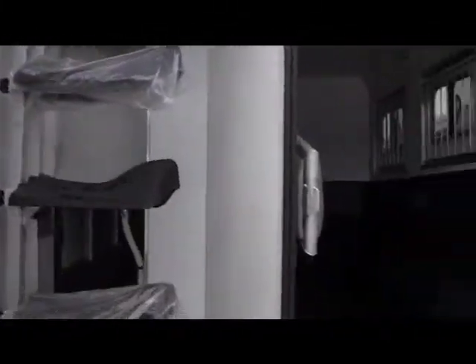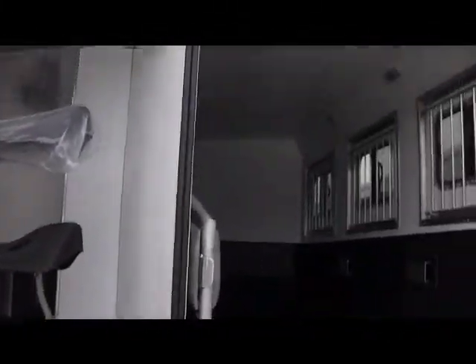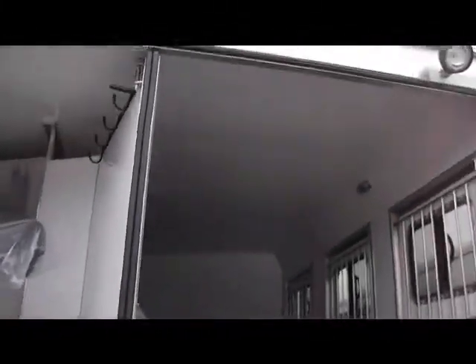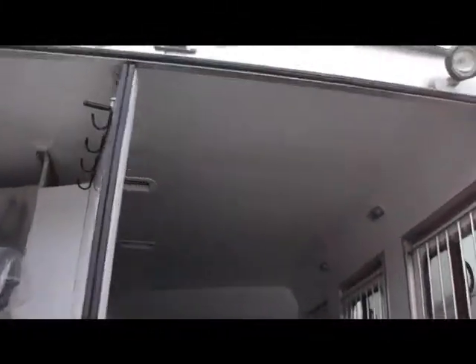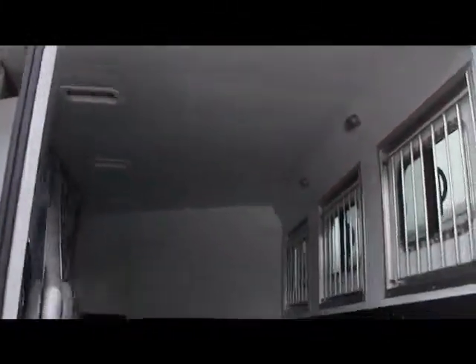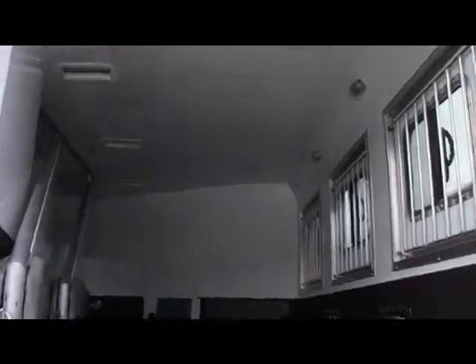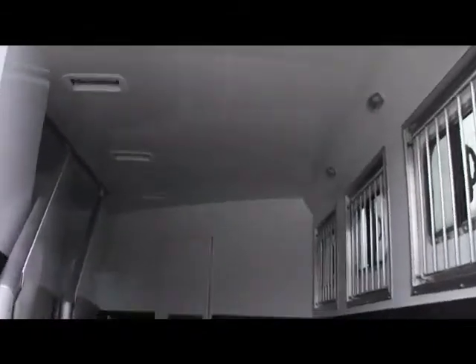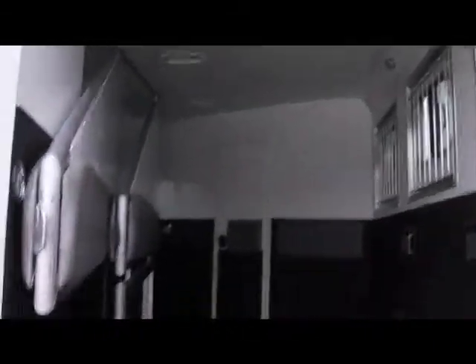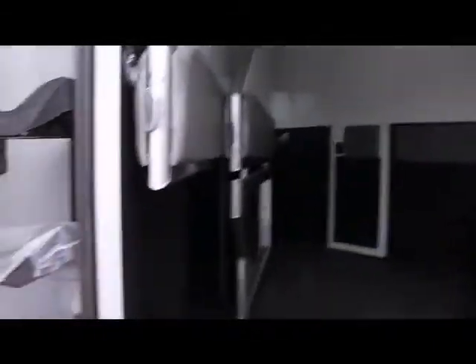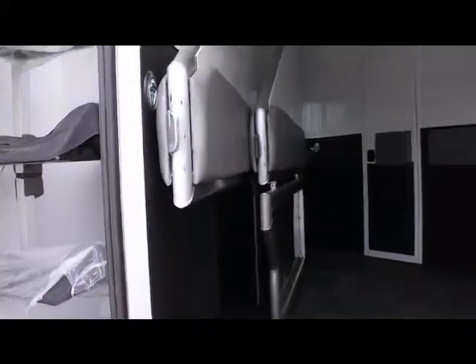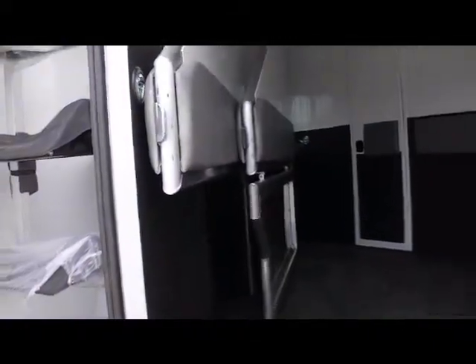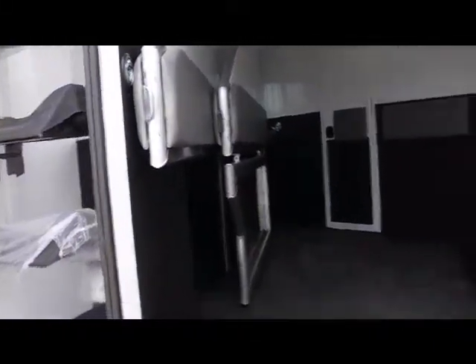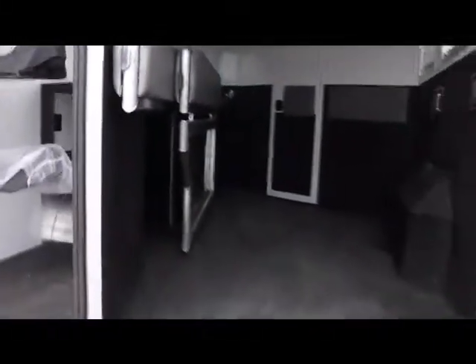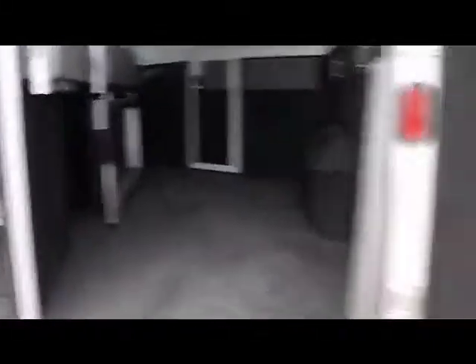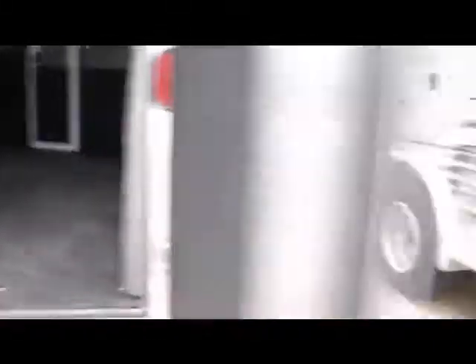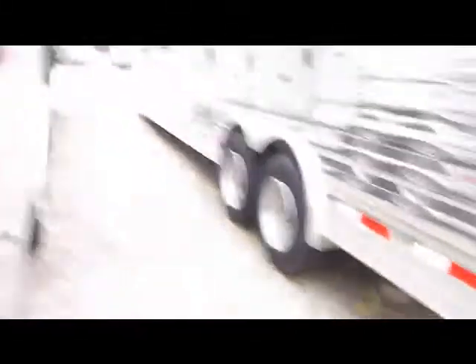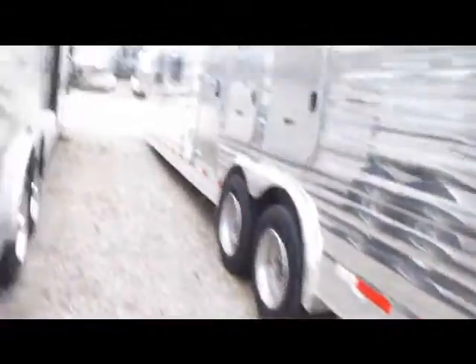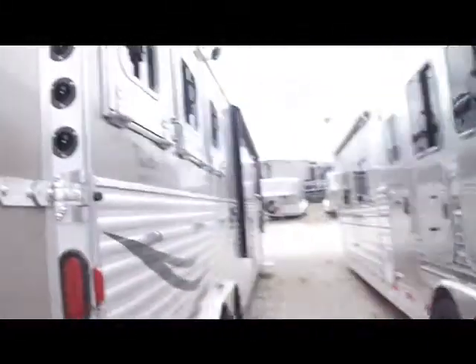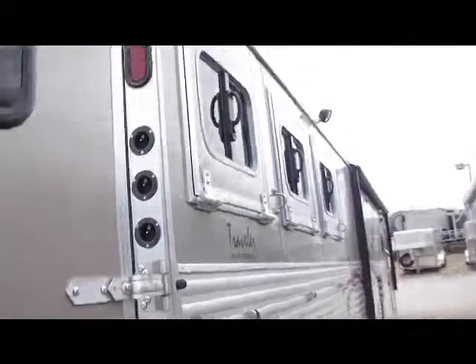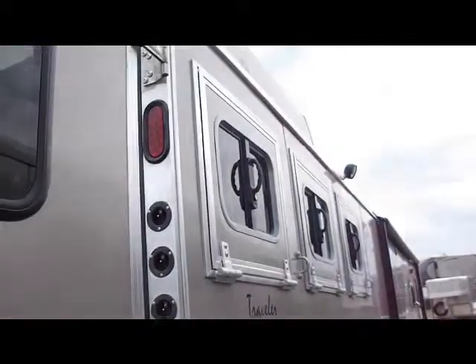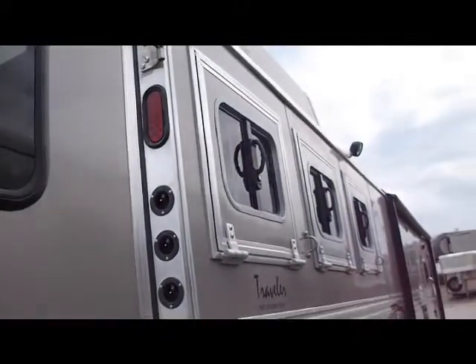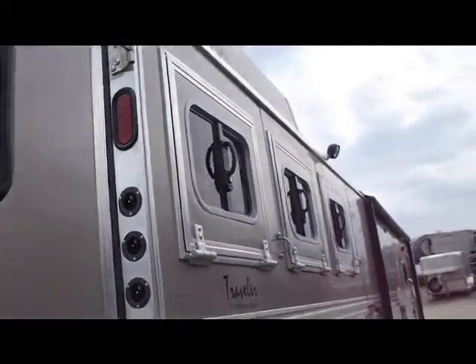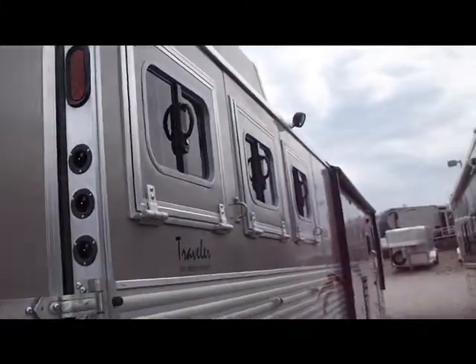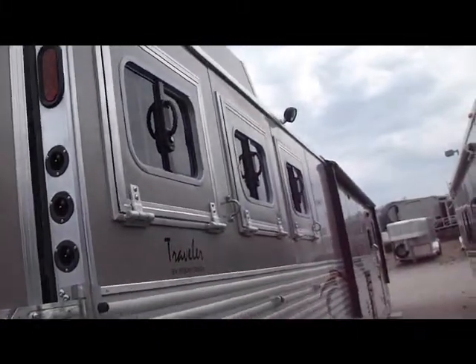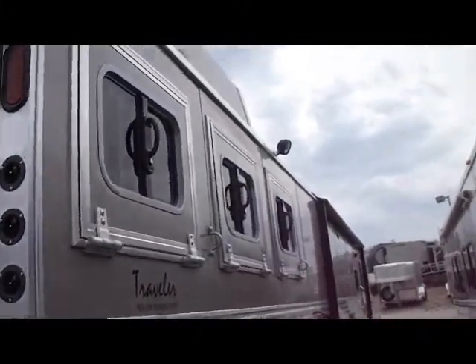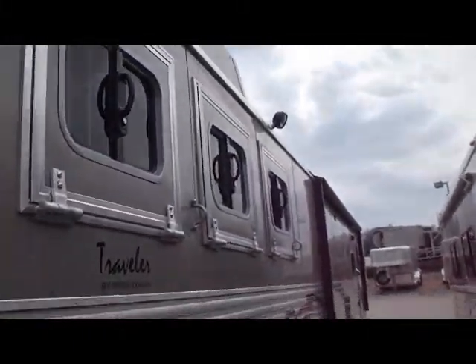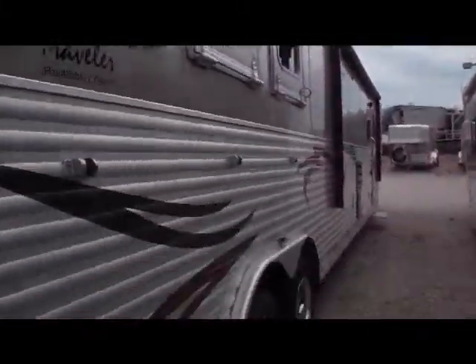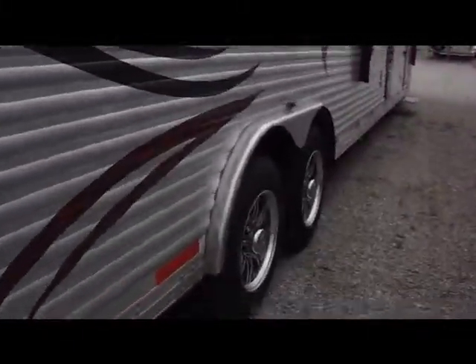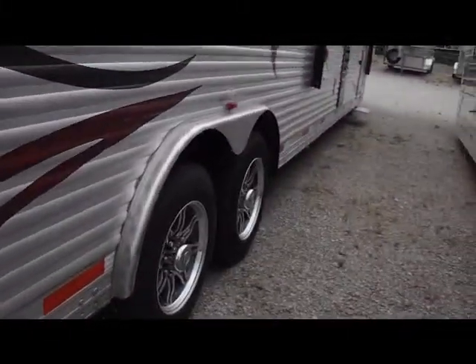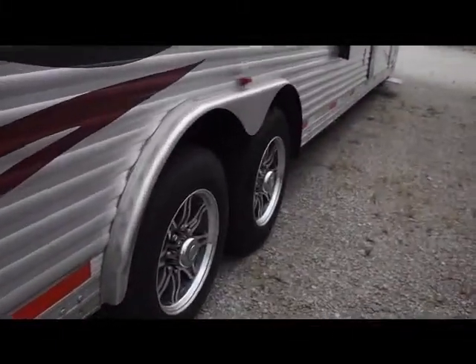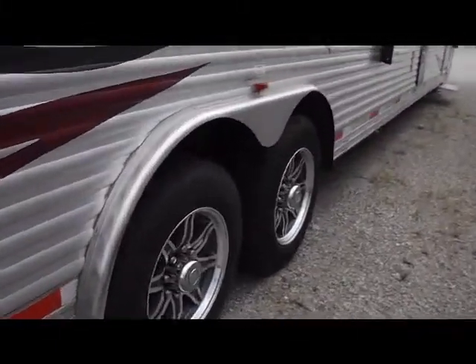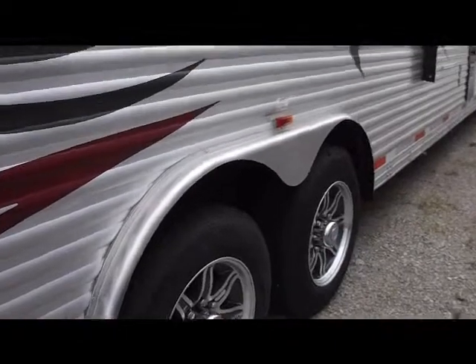As you can see it's insulated, lined overhead in the horse area. Stud divider in the first stall. Drop down windows on the butt side of this trailer as well with the load lights. Aluminum wheels.